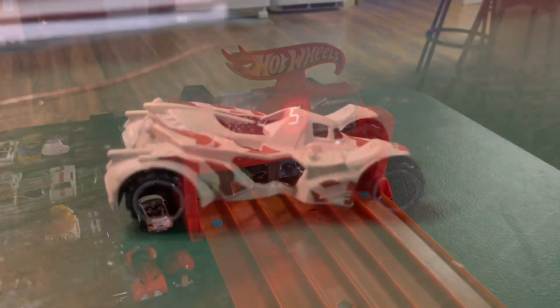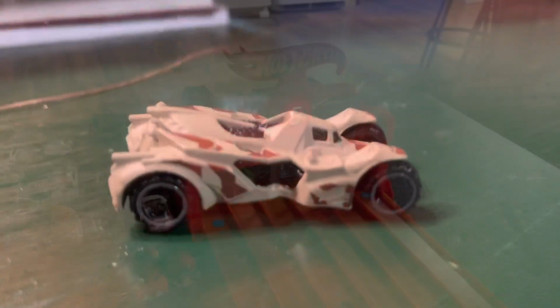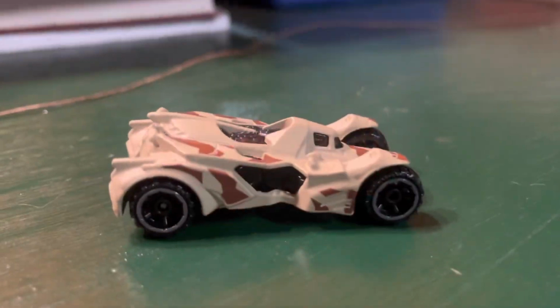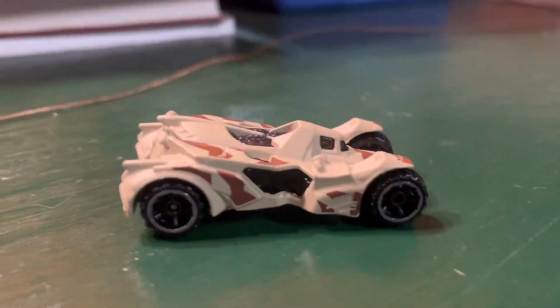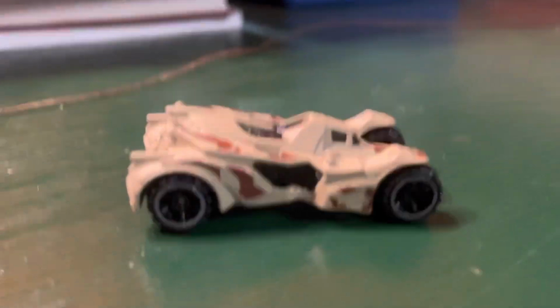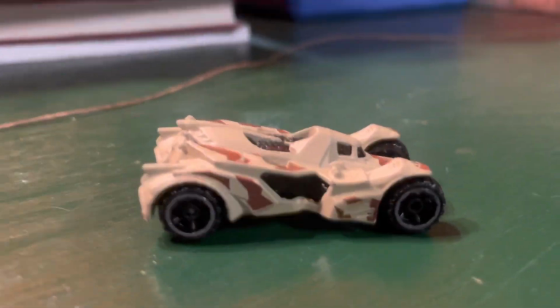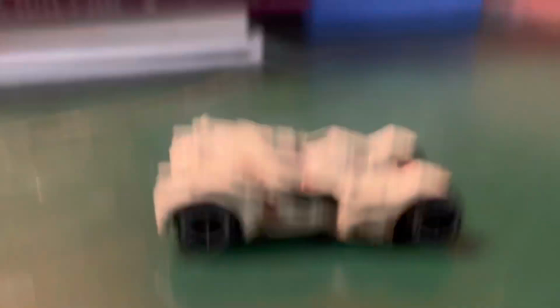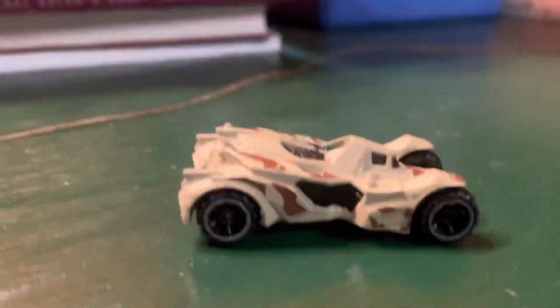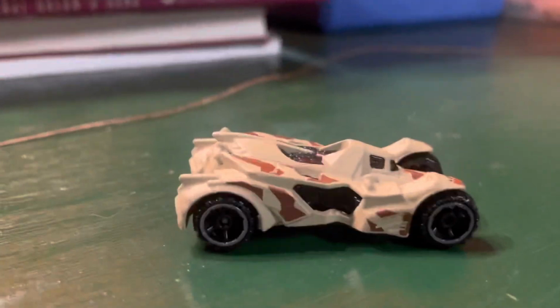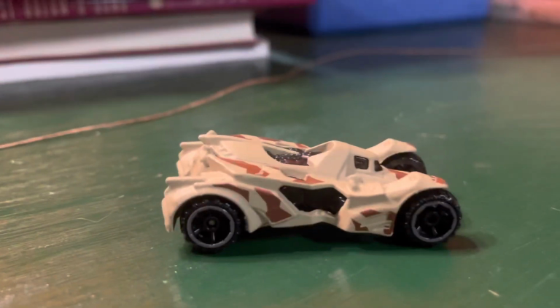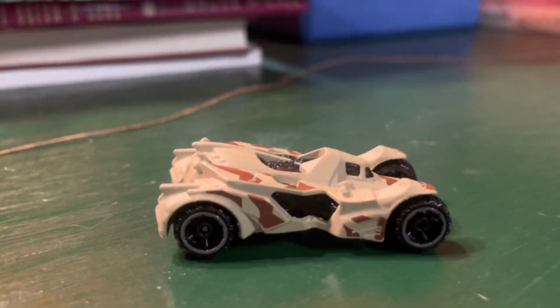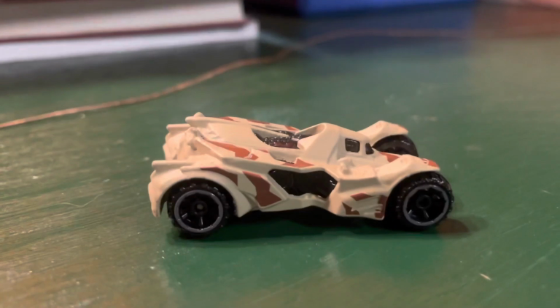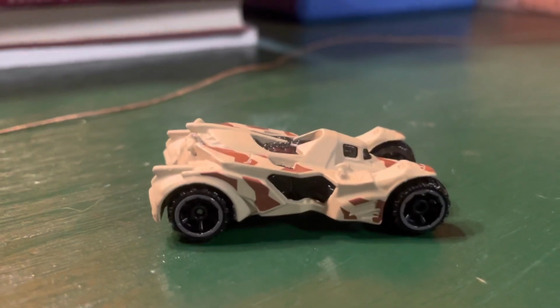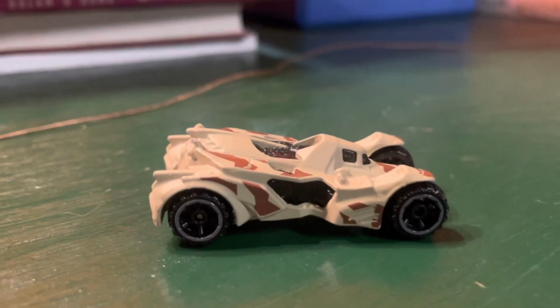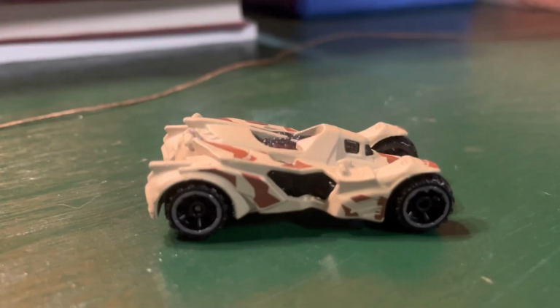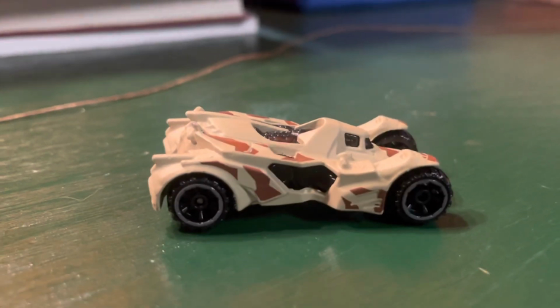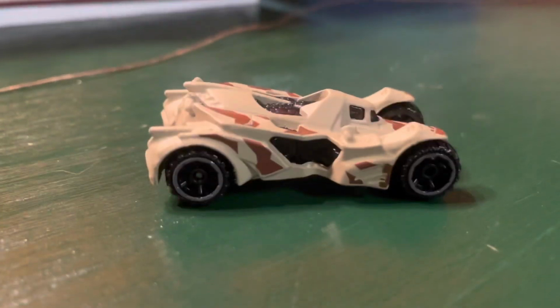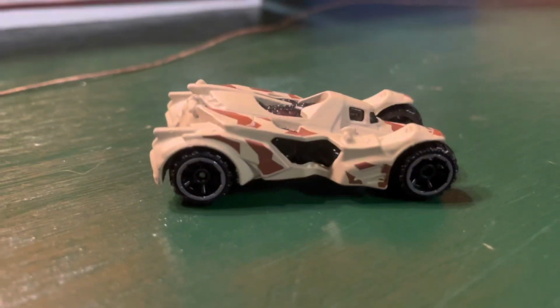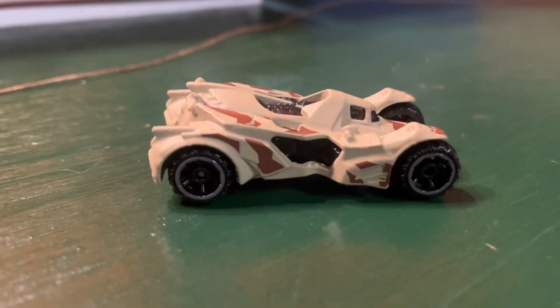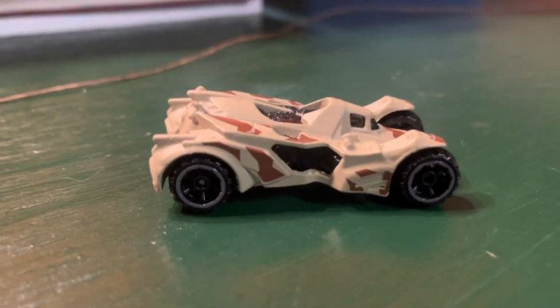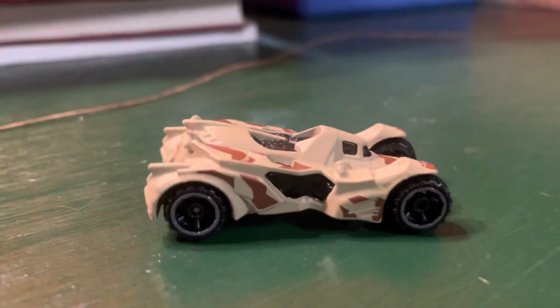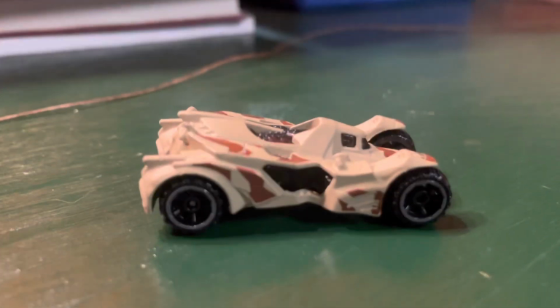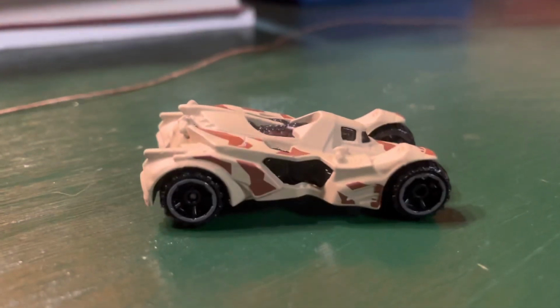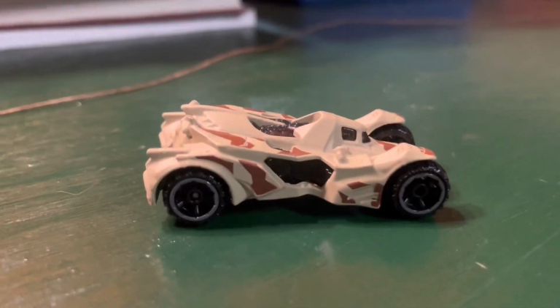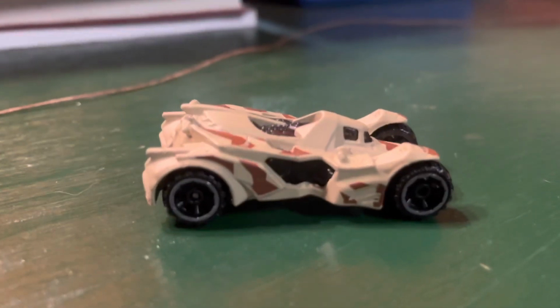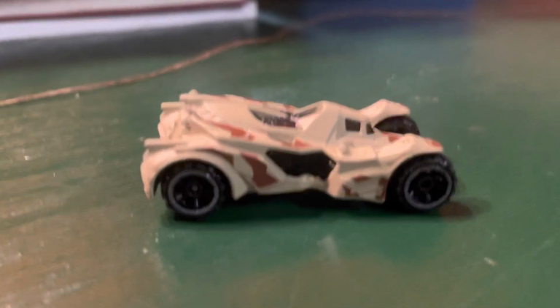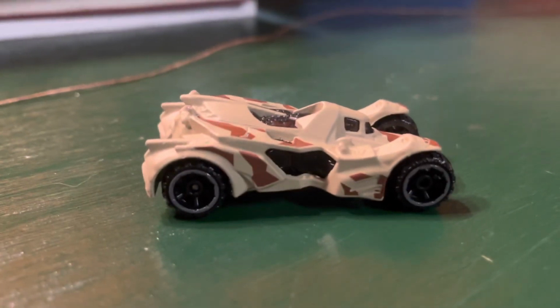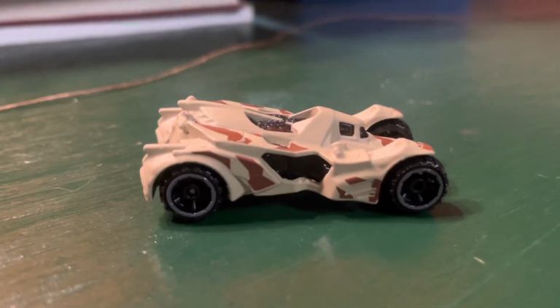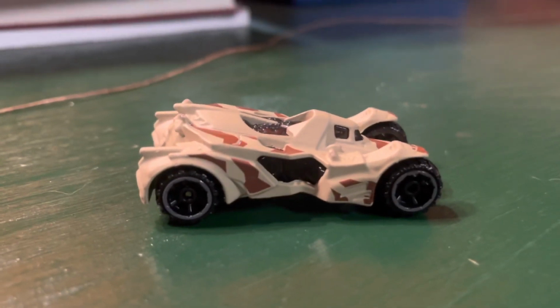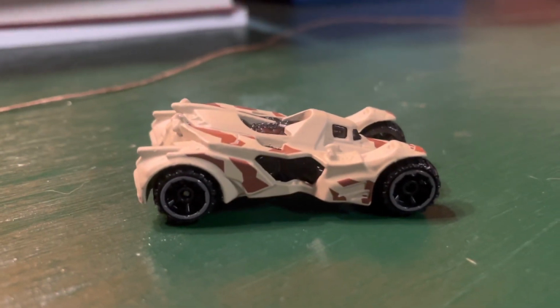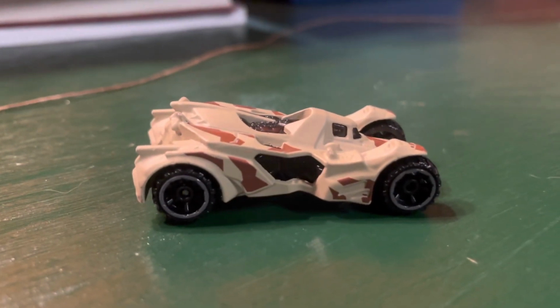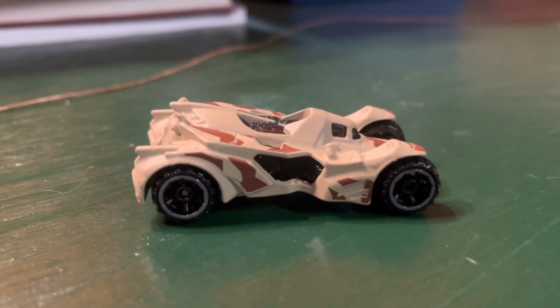That was yet again another tight race, but the Batmobile takes it.